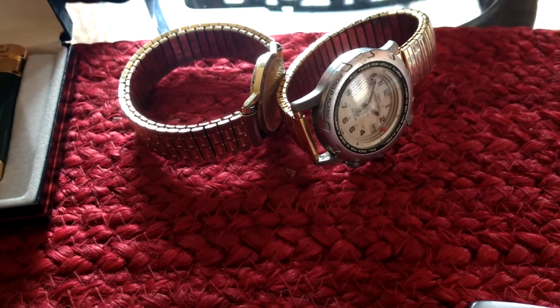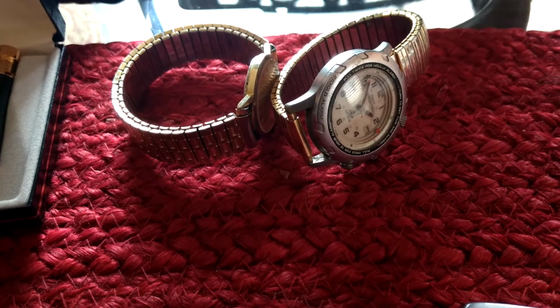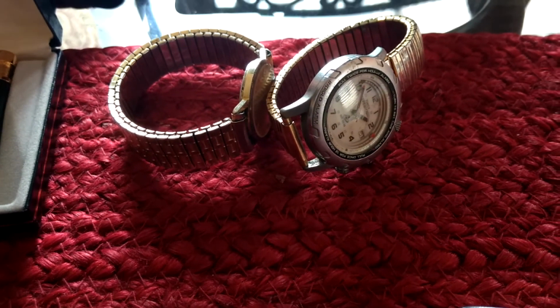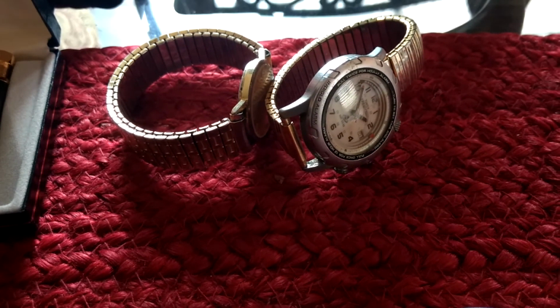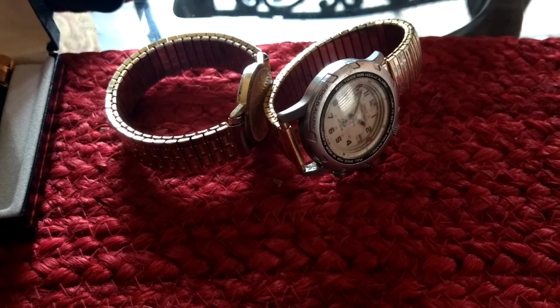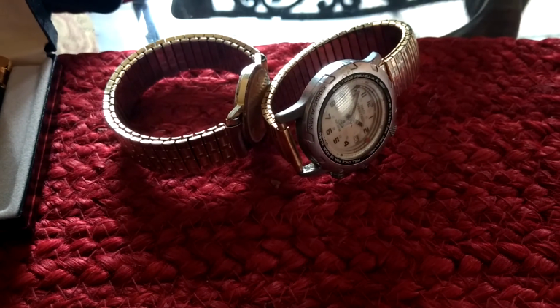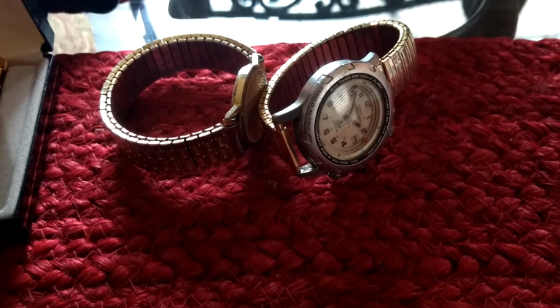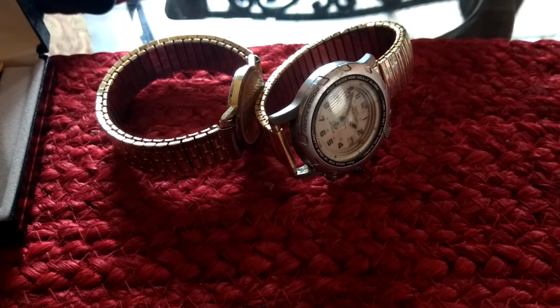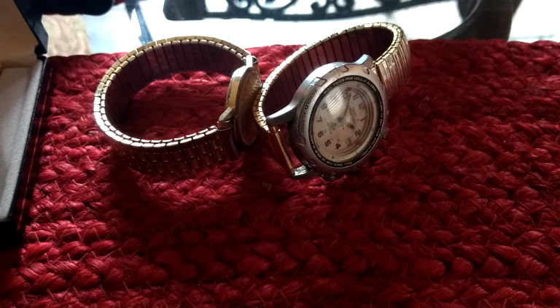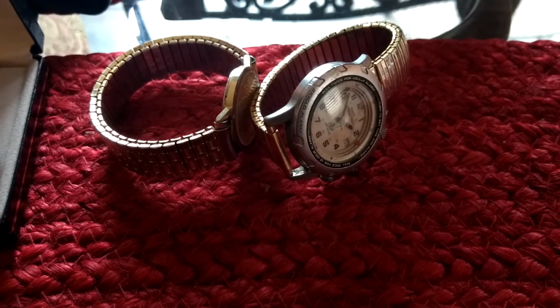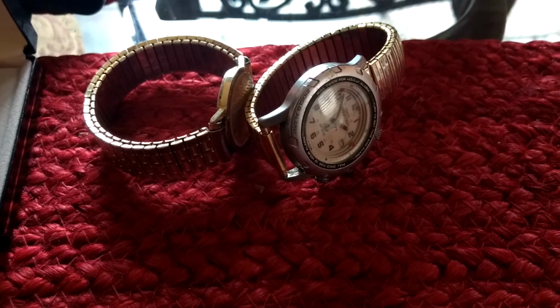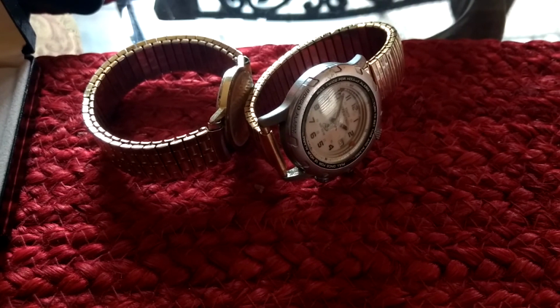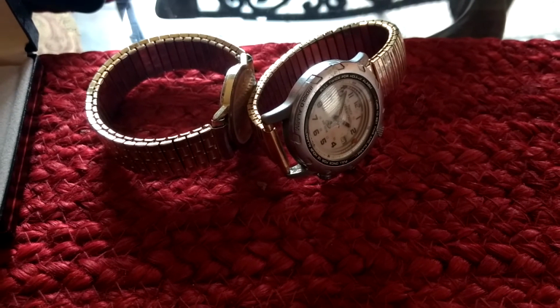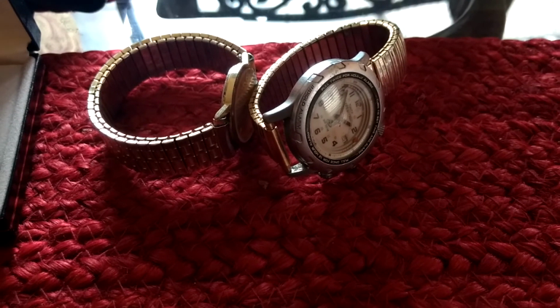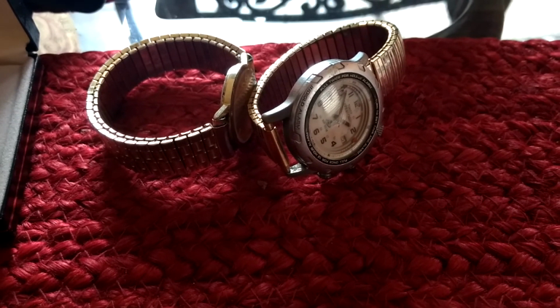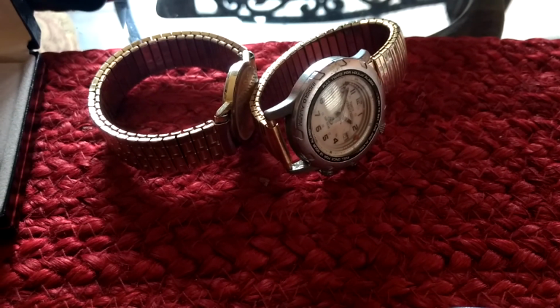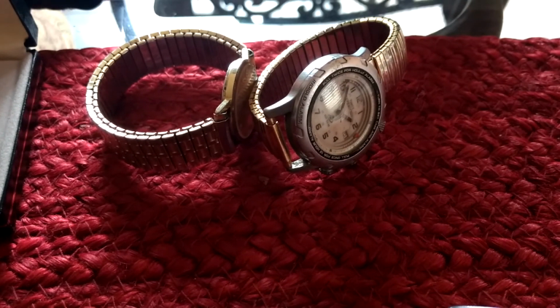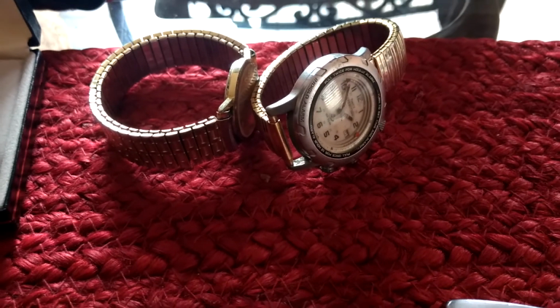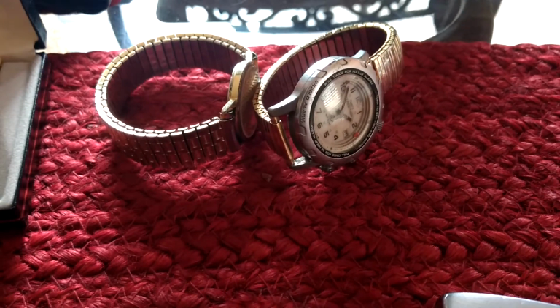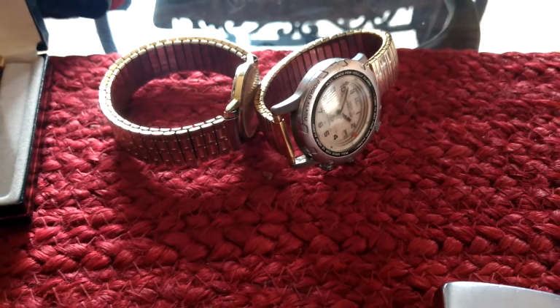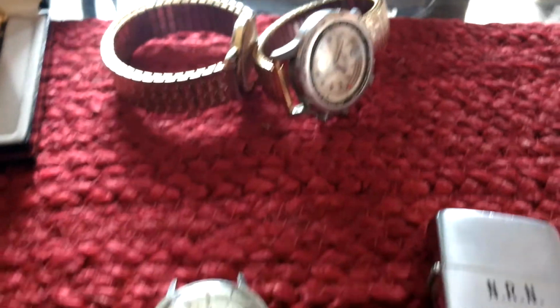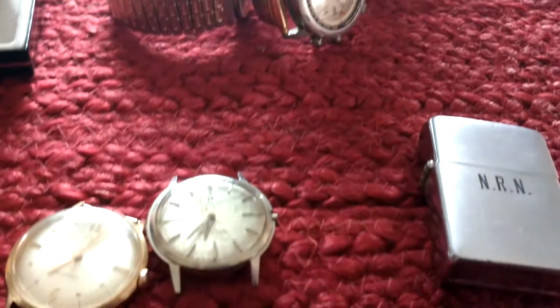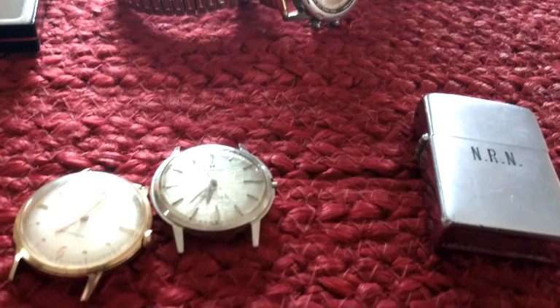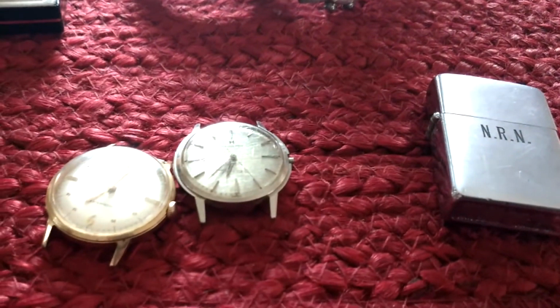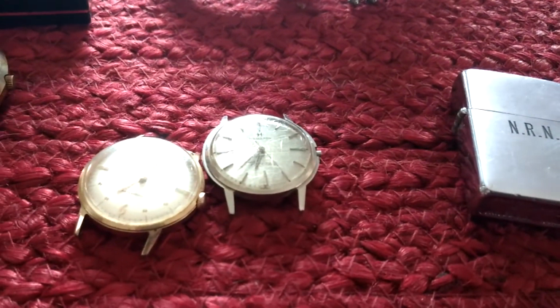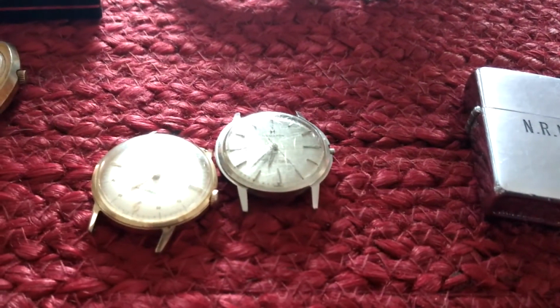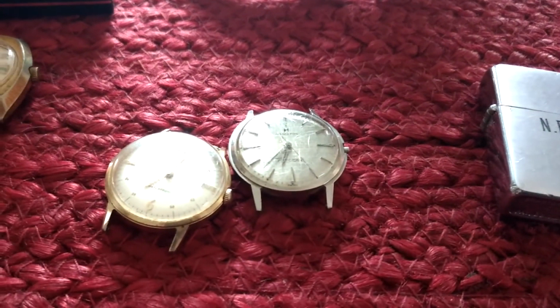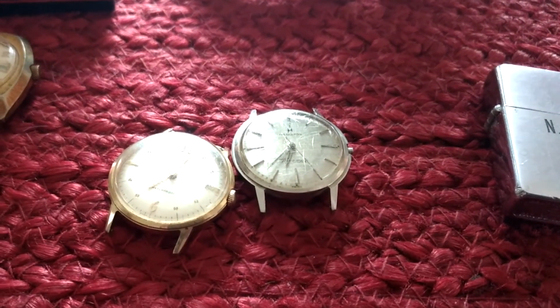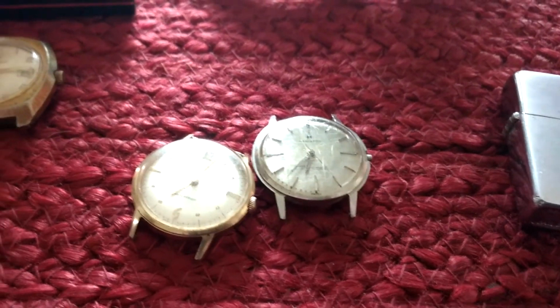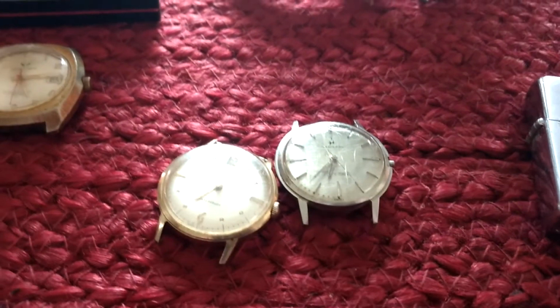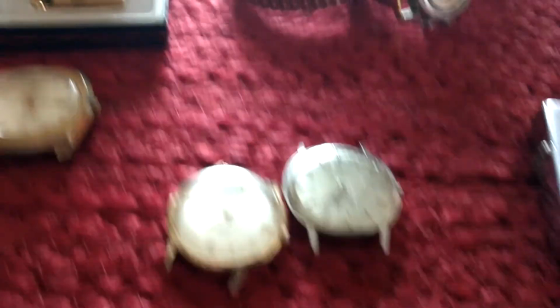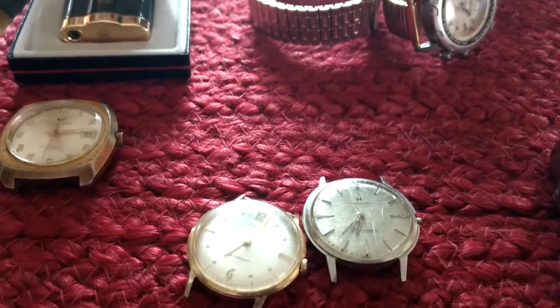Heading out to some more garage sales this weekend, and a couple of estate sales — looking forward to that. I'll let you guys know if I find anything more. Remember to like and subscribe. Have a good one.